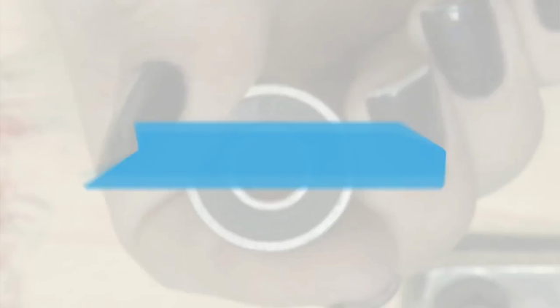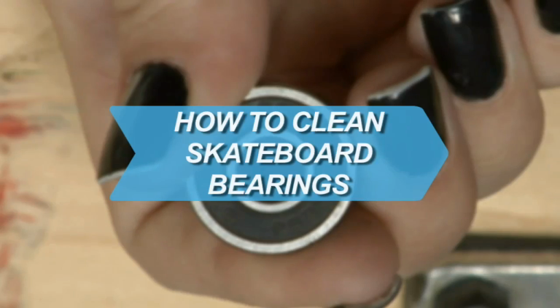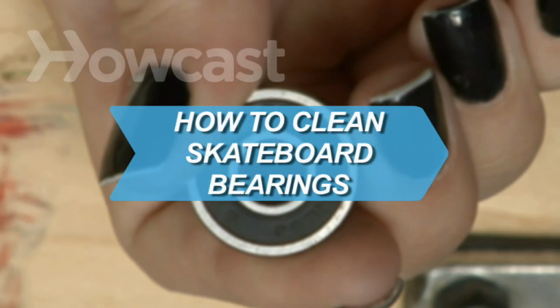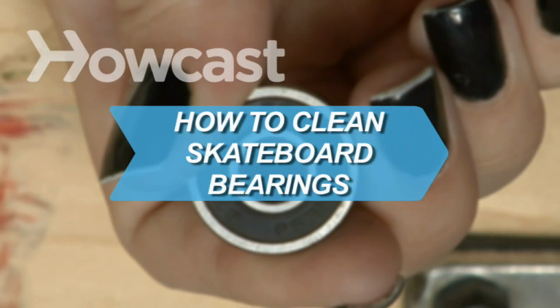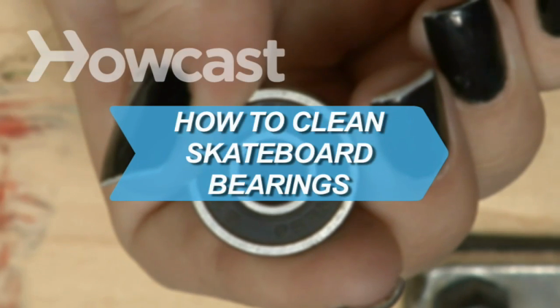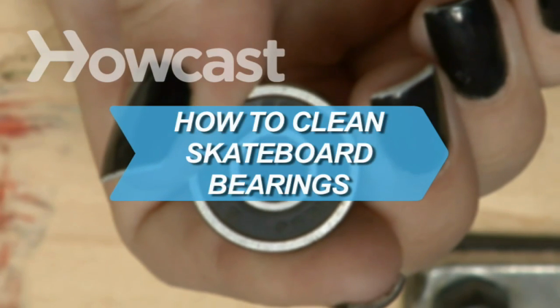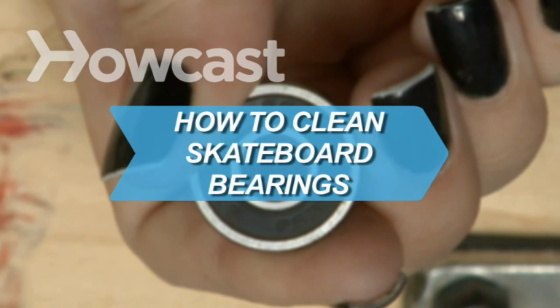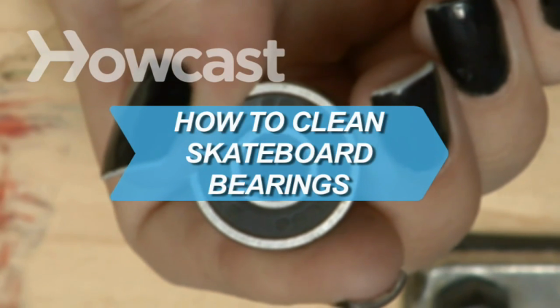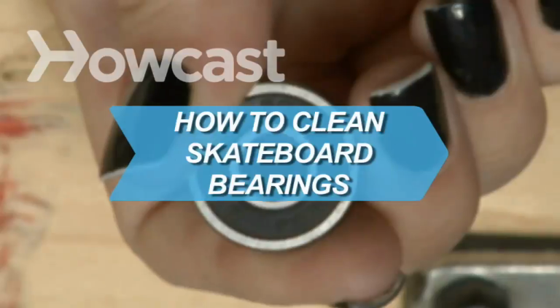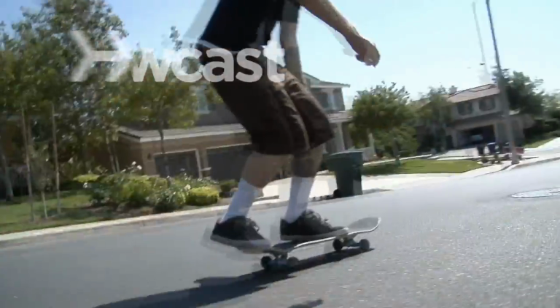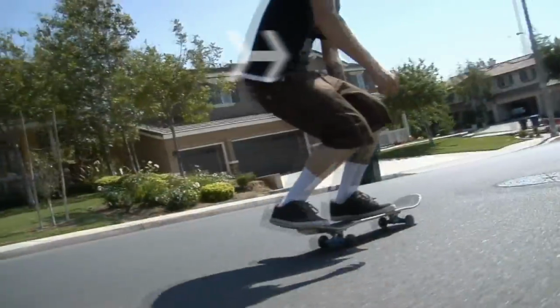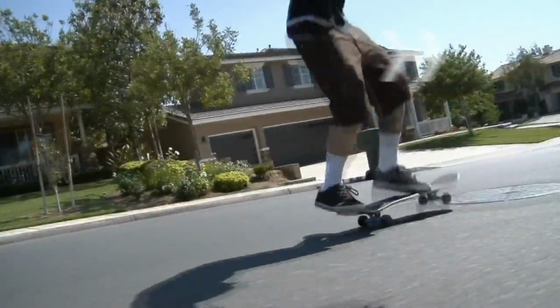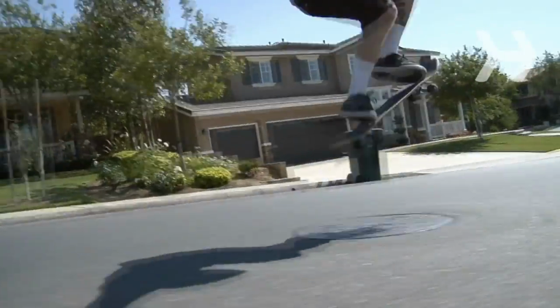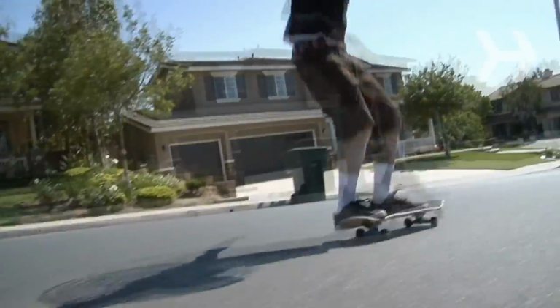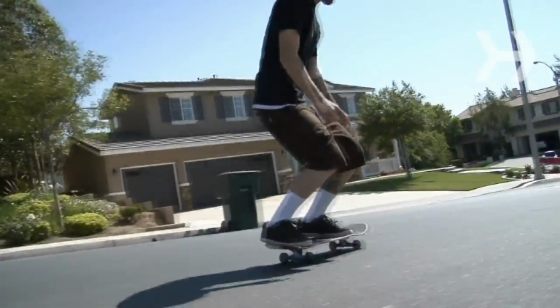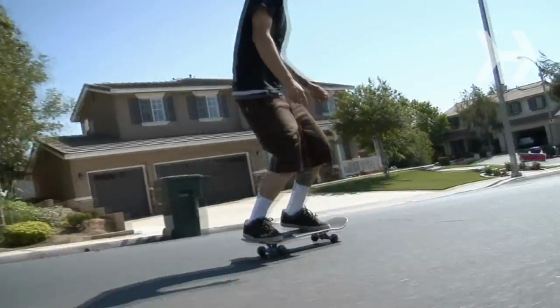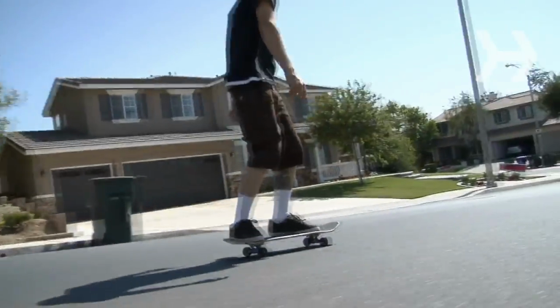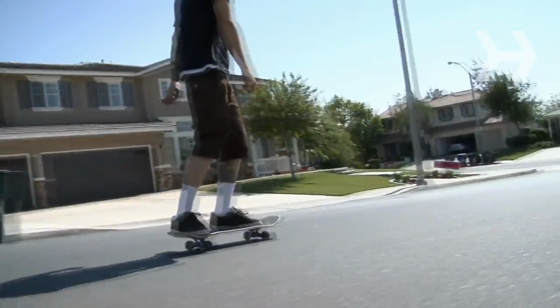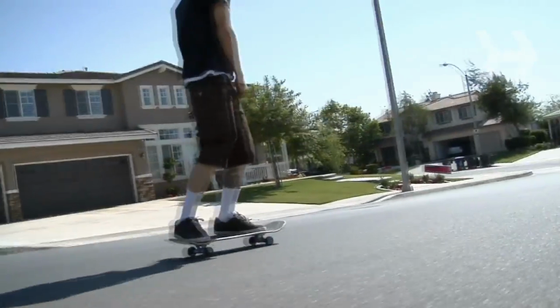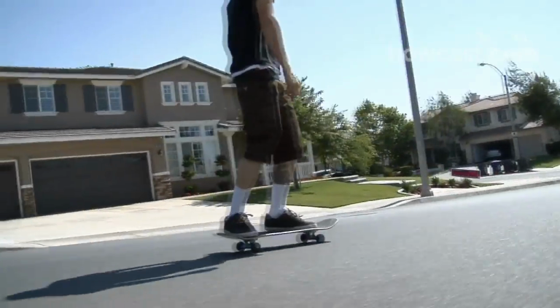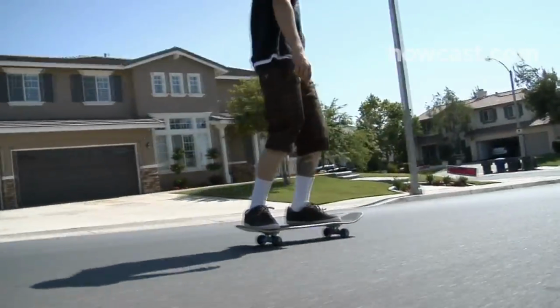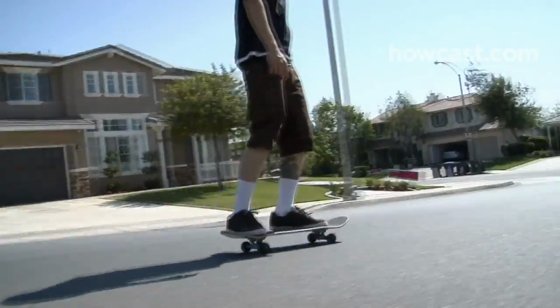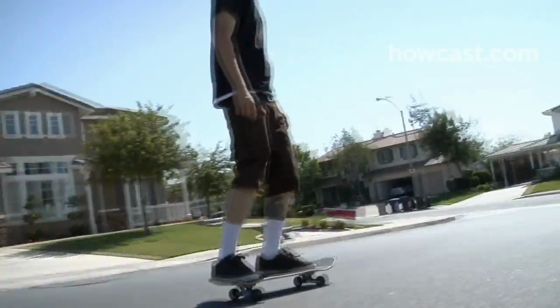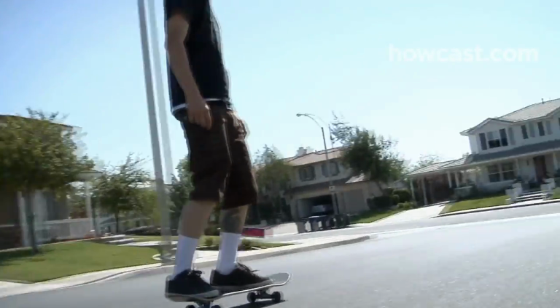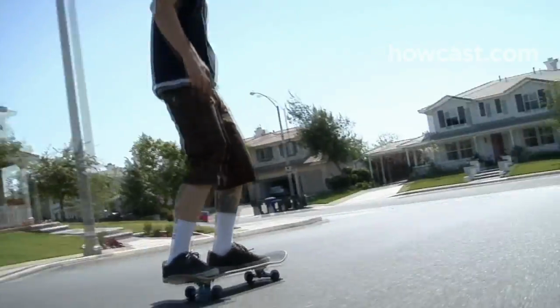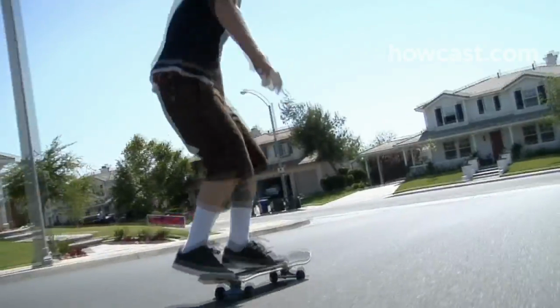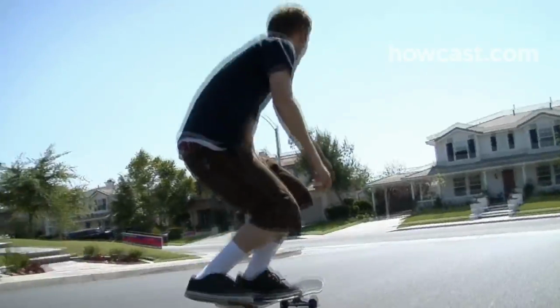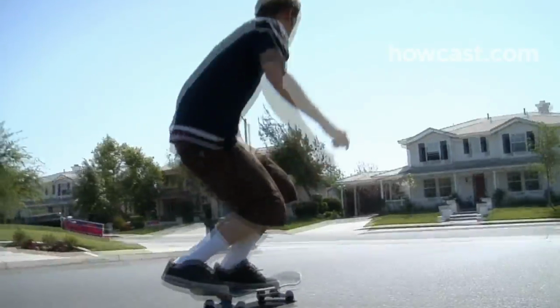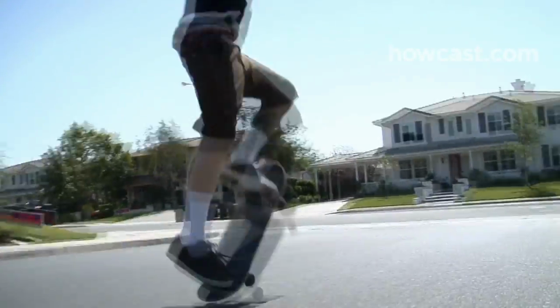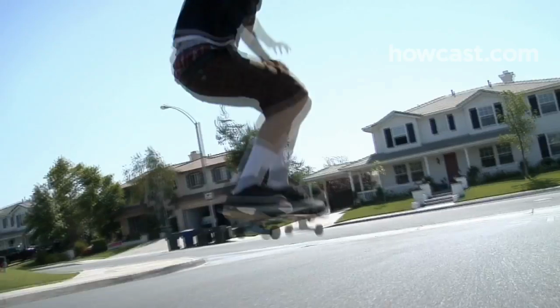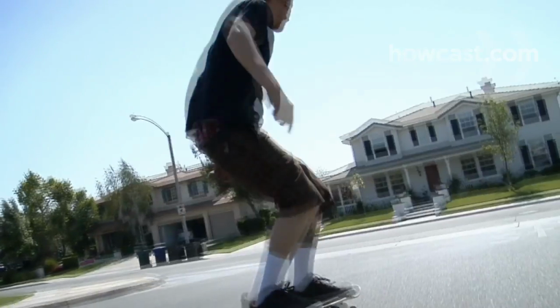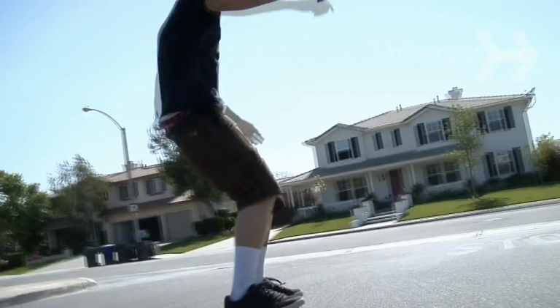How to Clean Skateboard Bearings. Riding a skateboard can be a blast, but not when your skateboard gets hard to handle because of dirty bearings. Here's how to keep them clean.